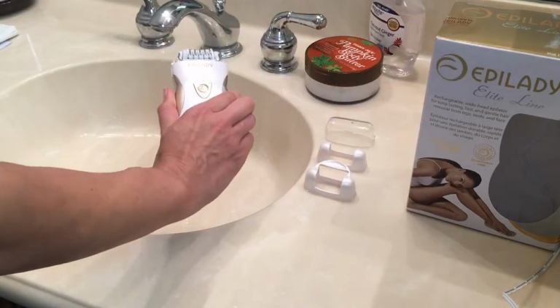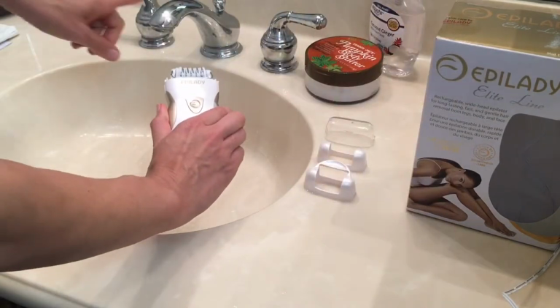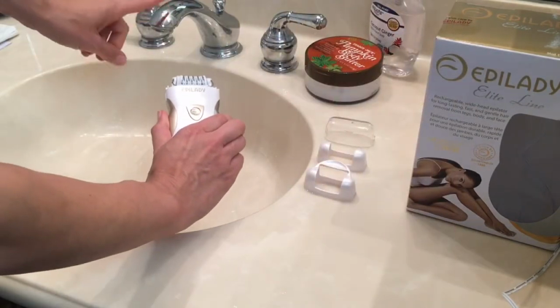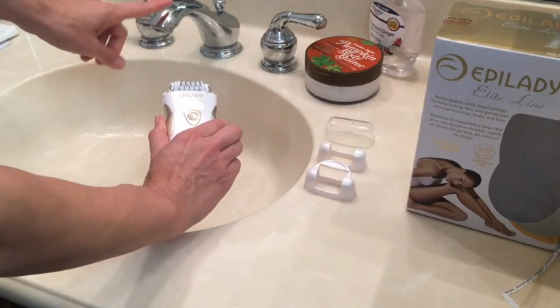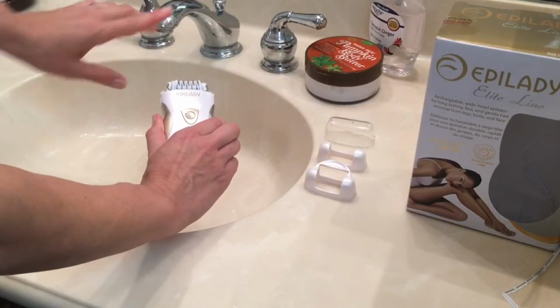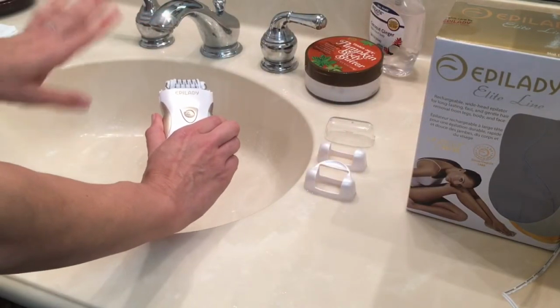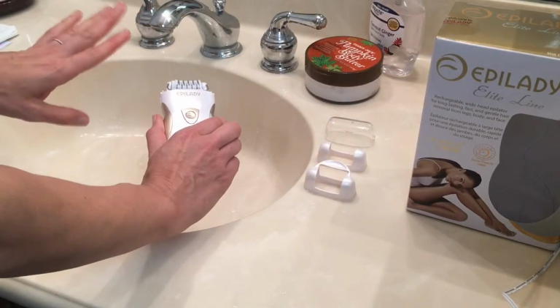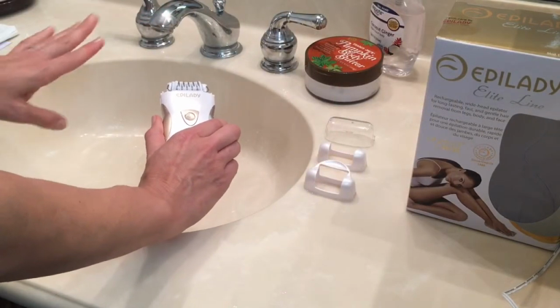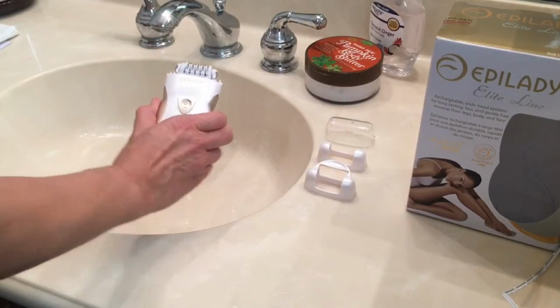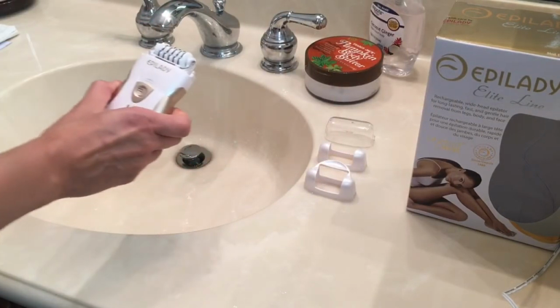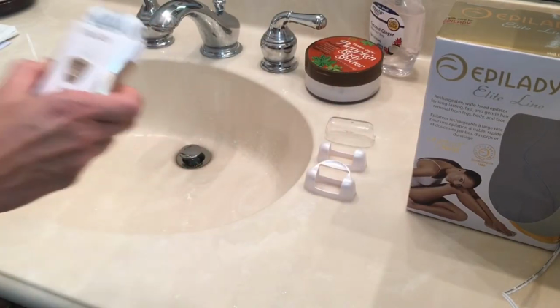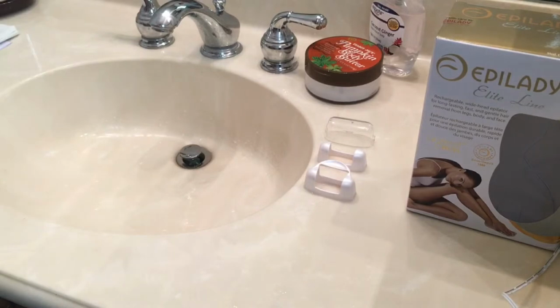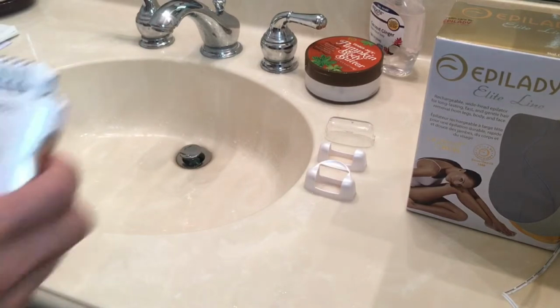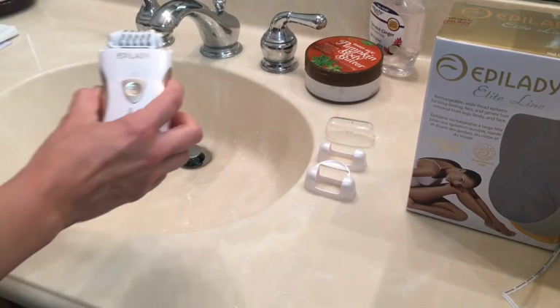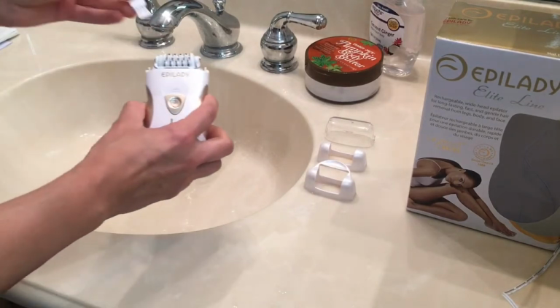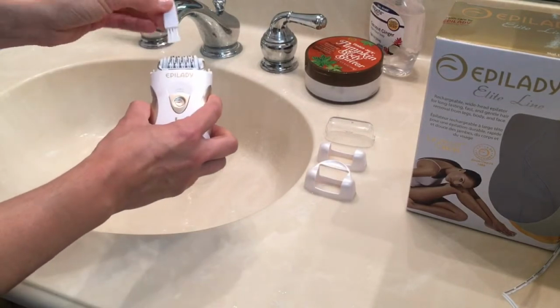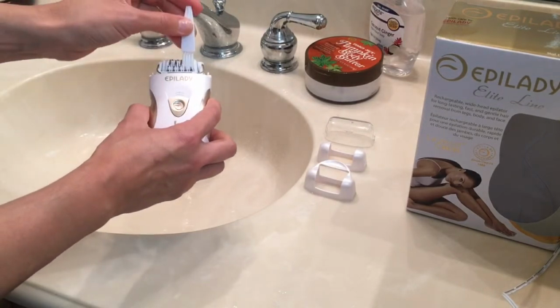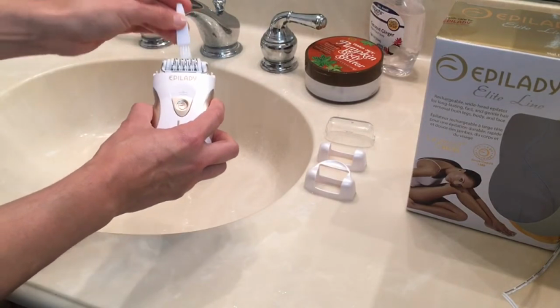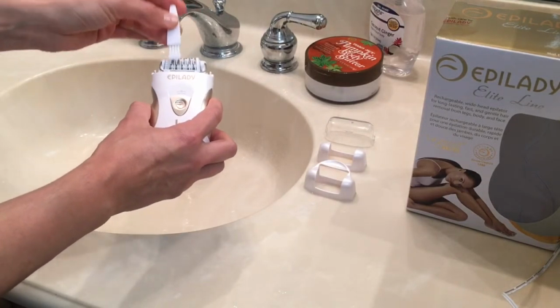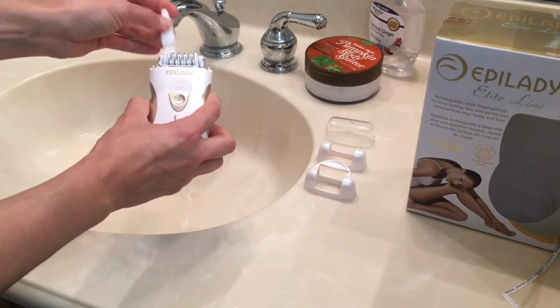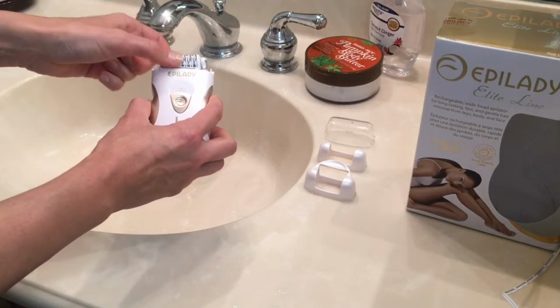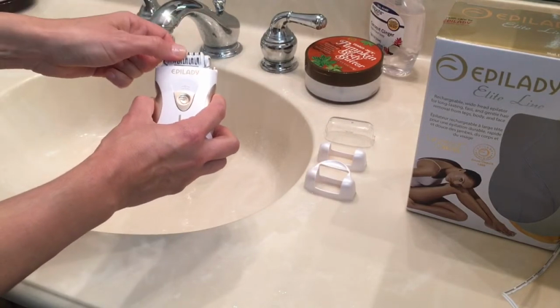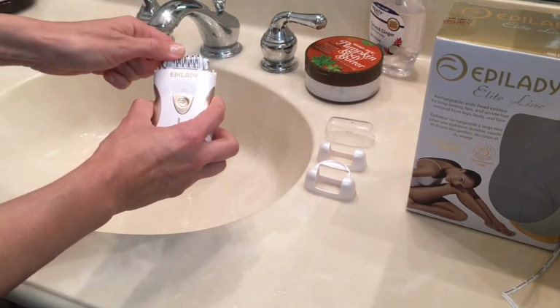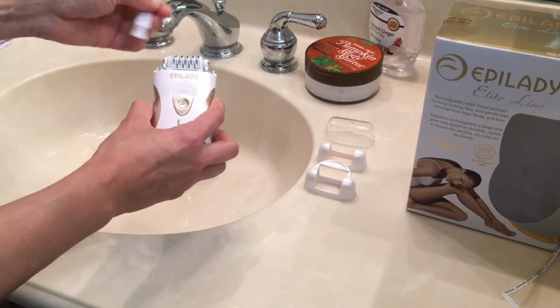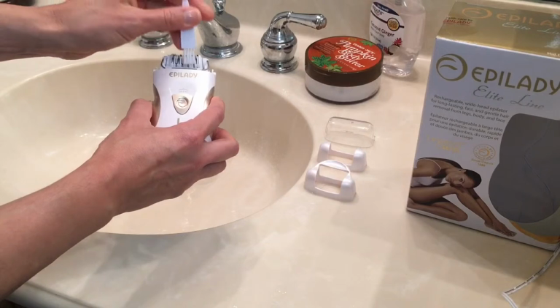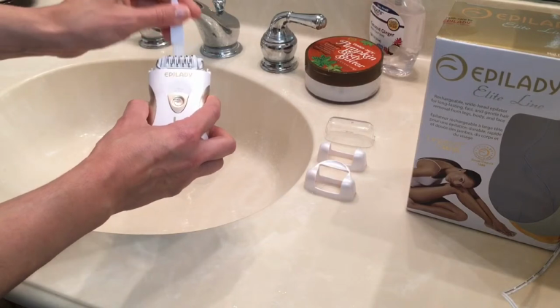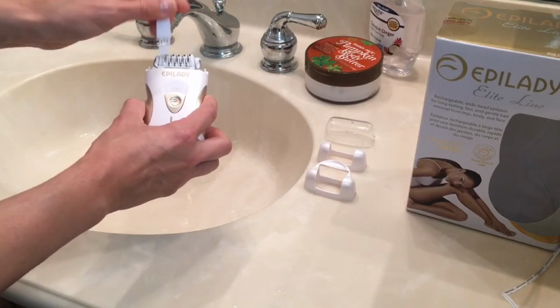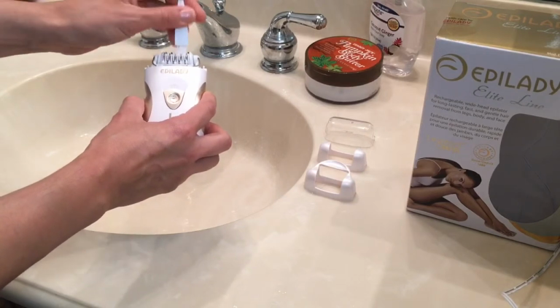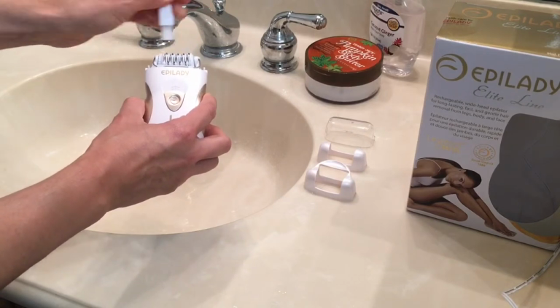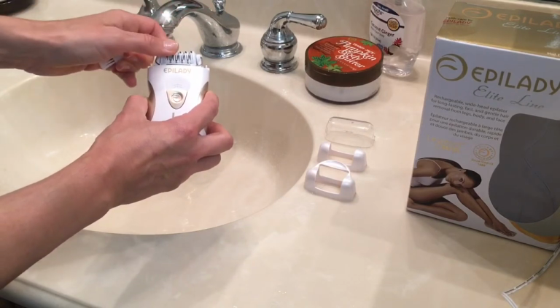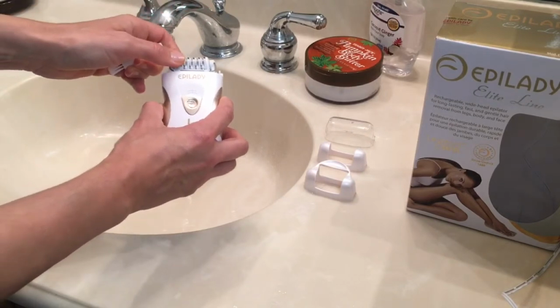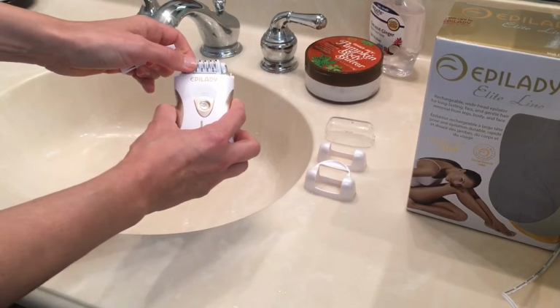You never want to get the body of the L5 wet, so please don't run that under the tap. To clean that, all you need to do is use the brush that's included in the box to brush out the epilation head.